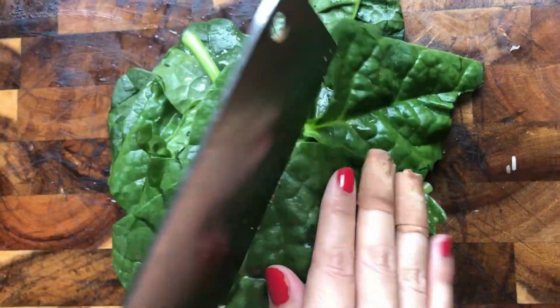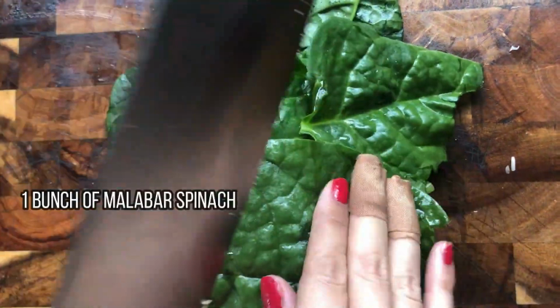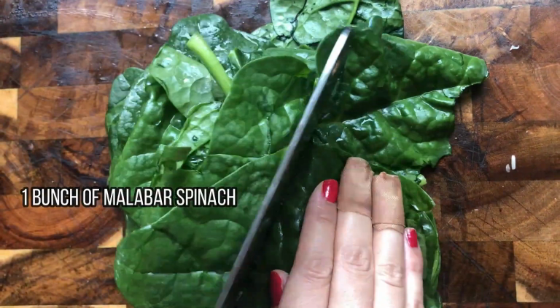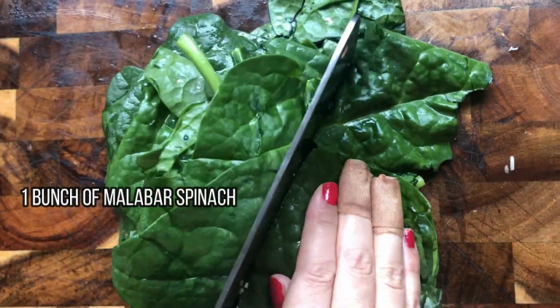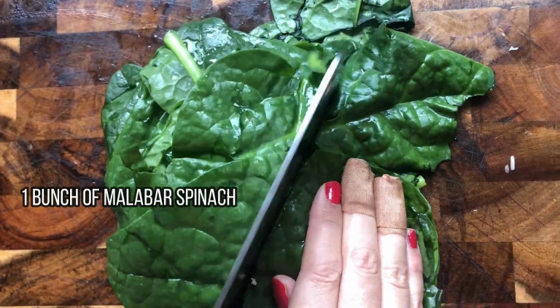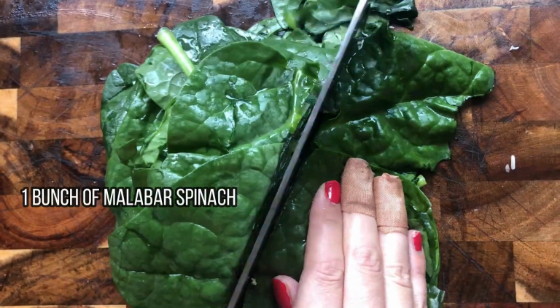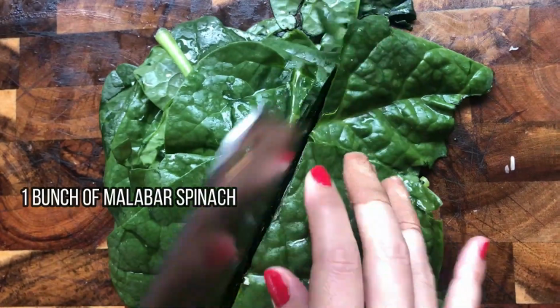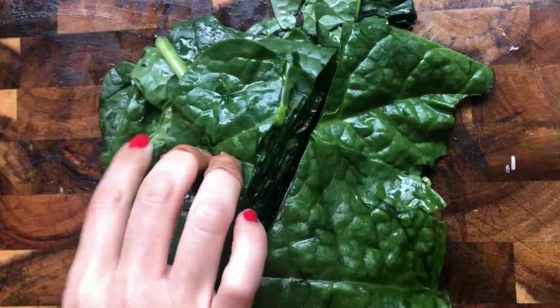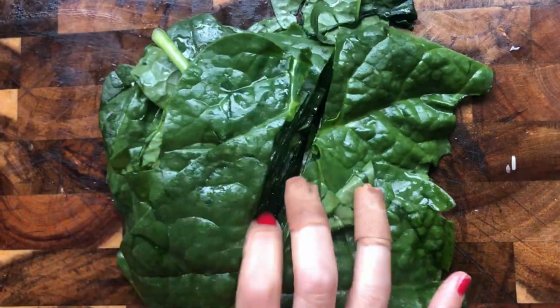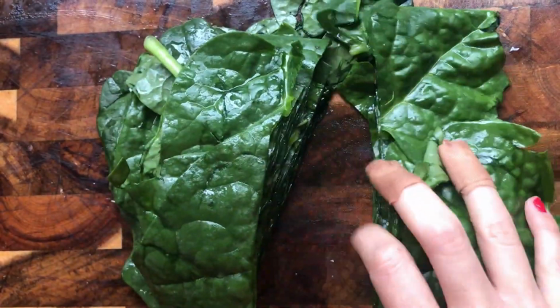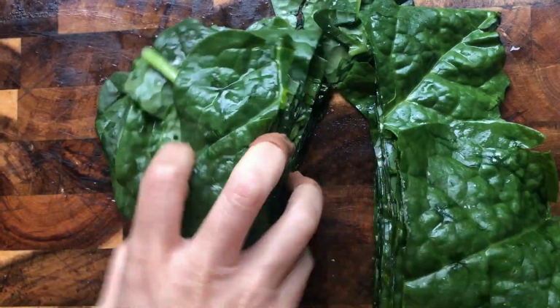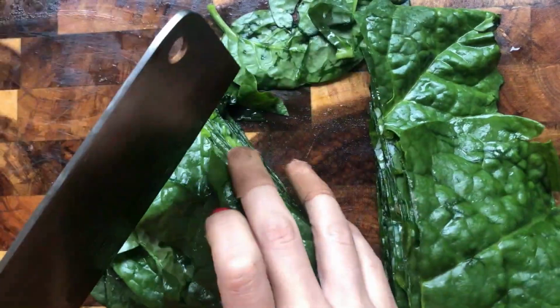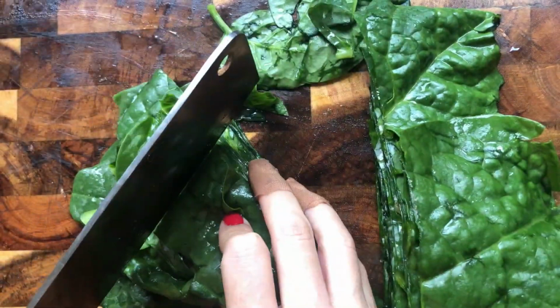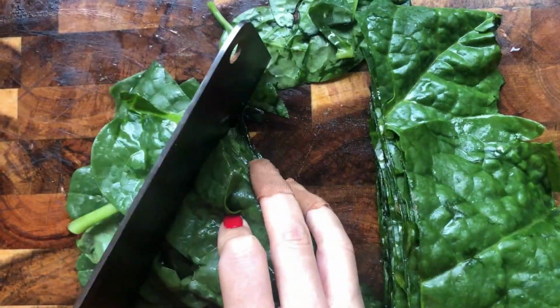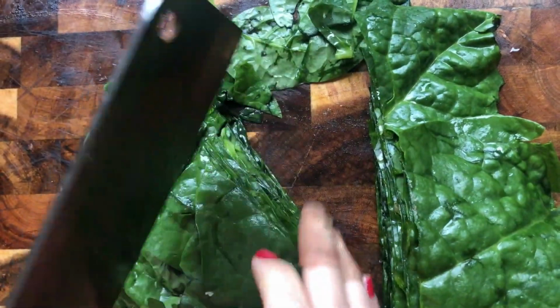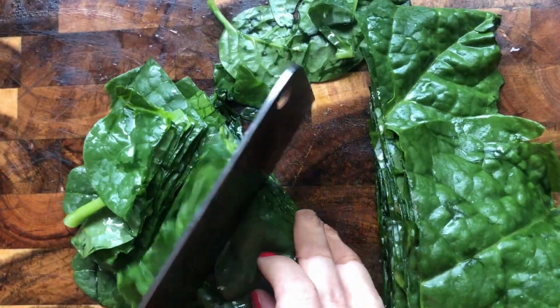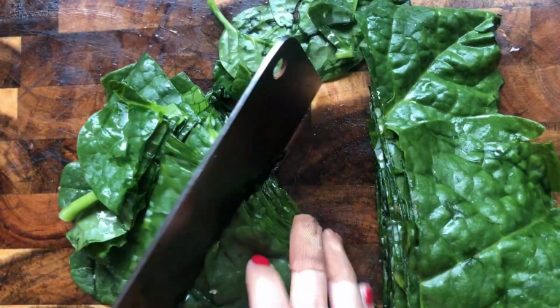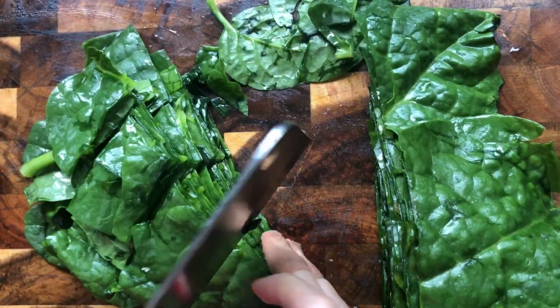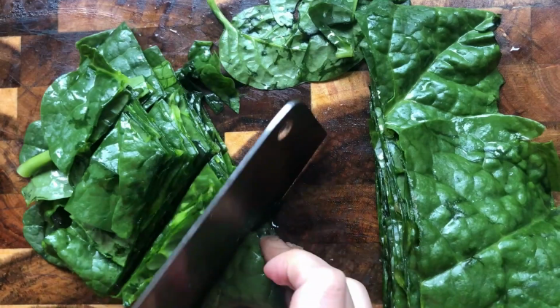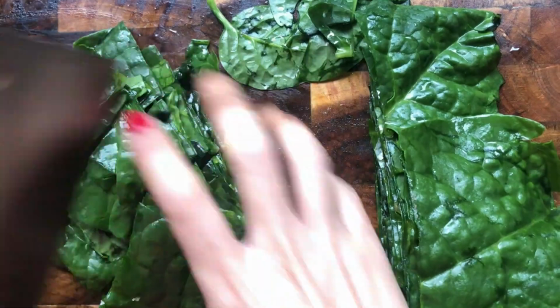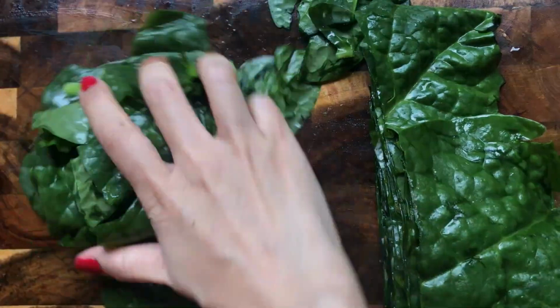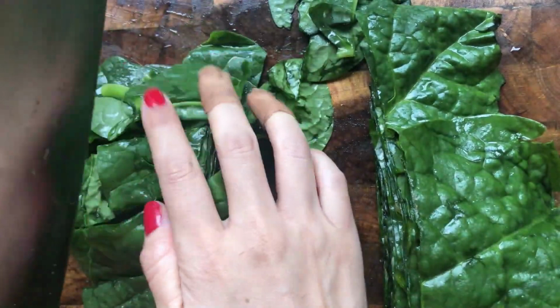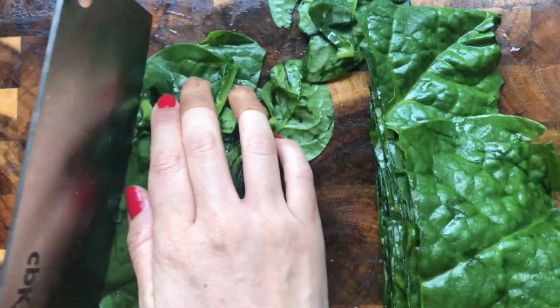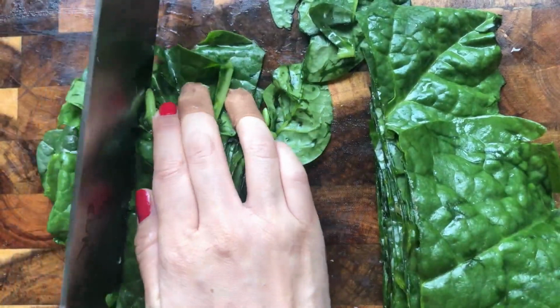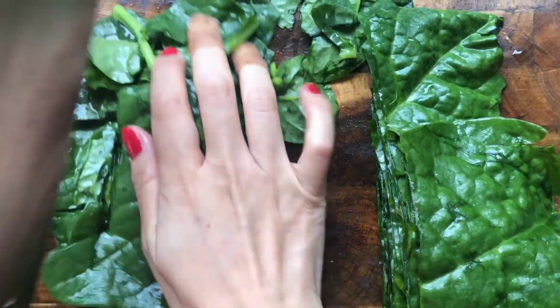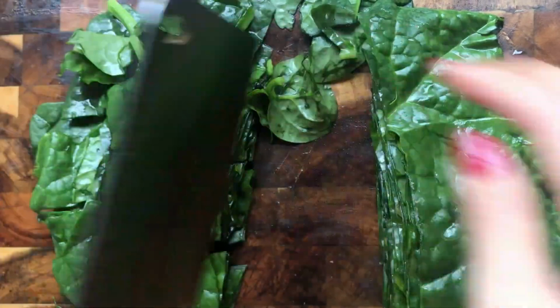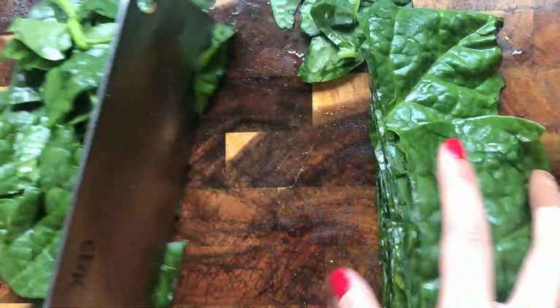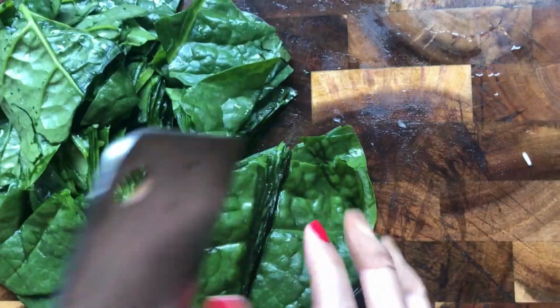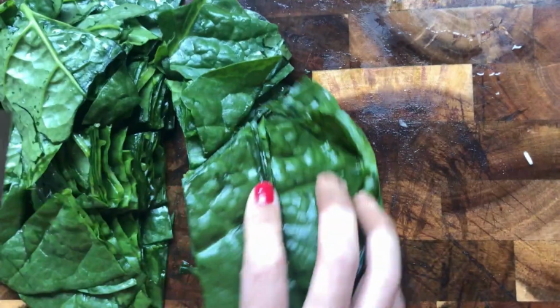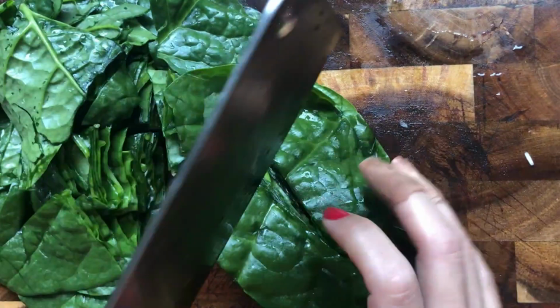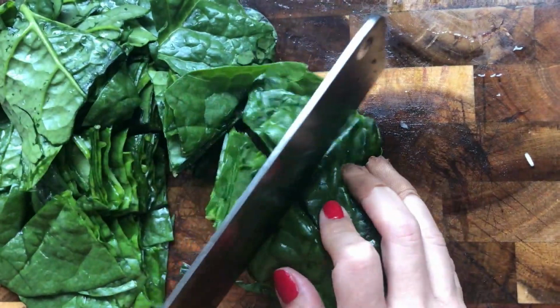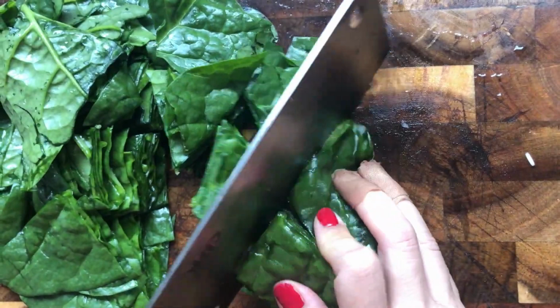Once the pan is ready, I will cook in the pan.